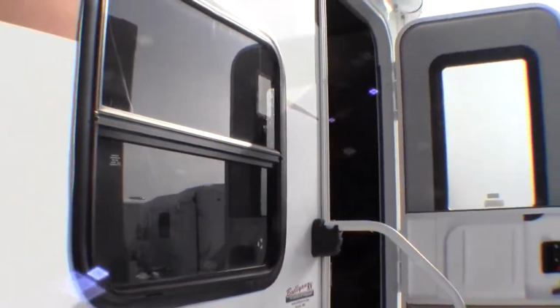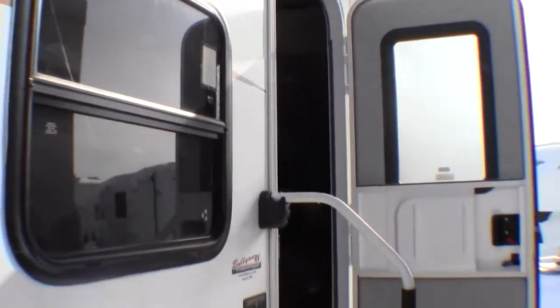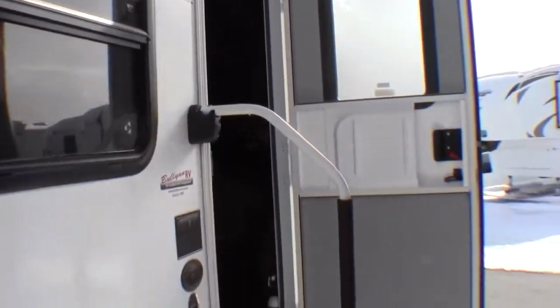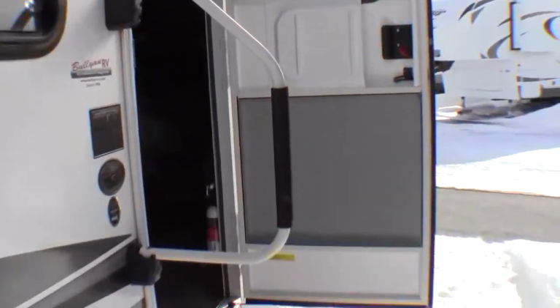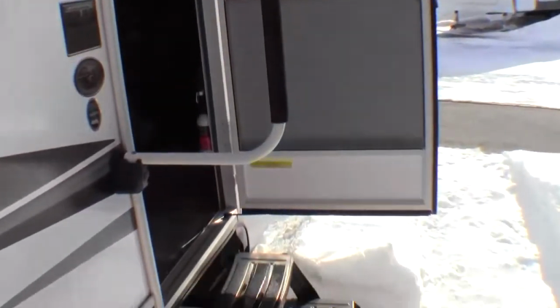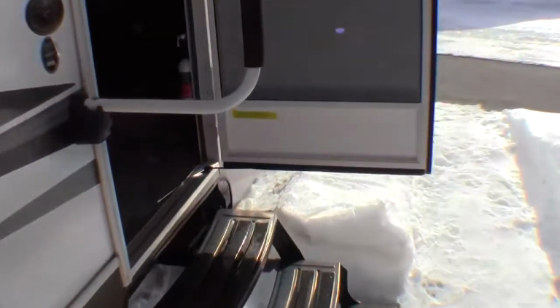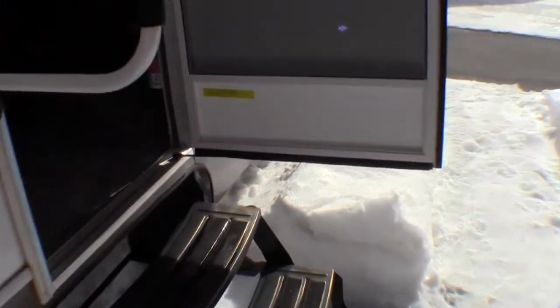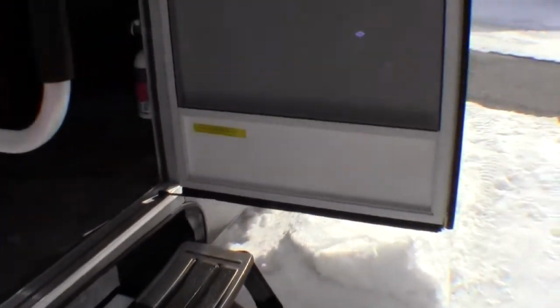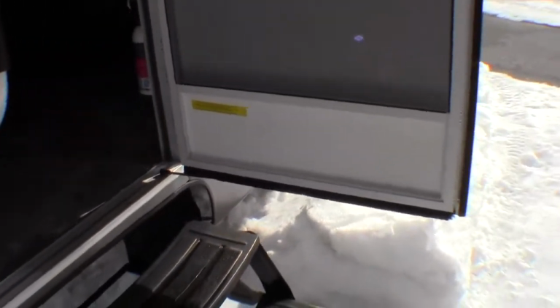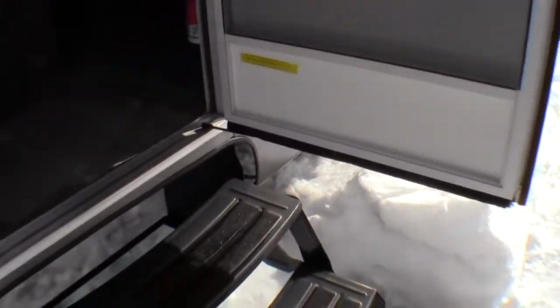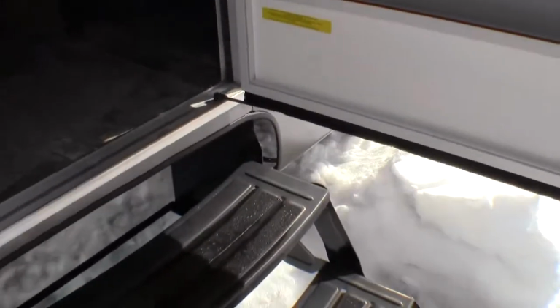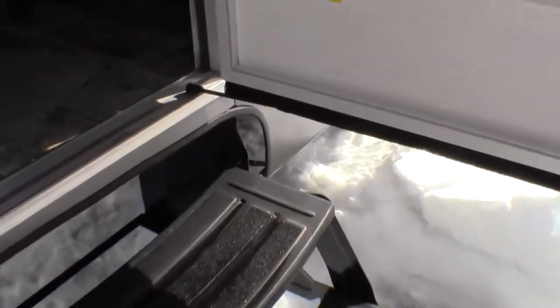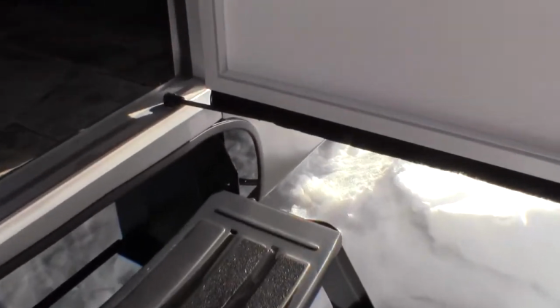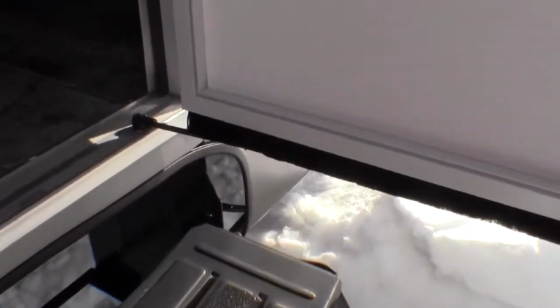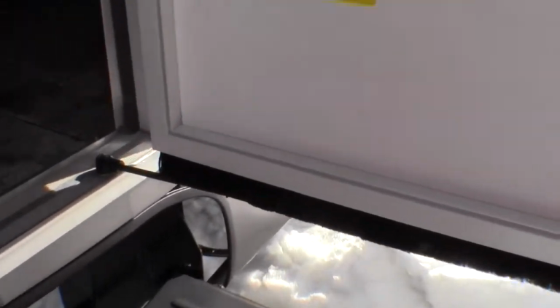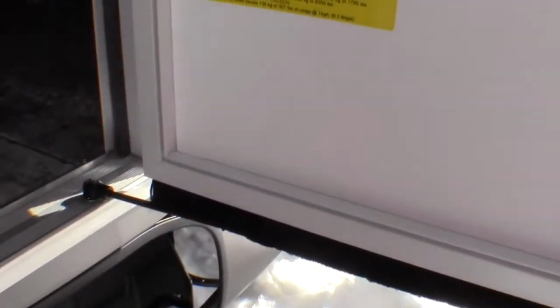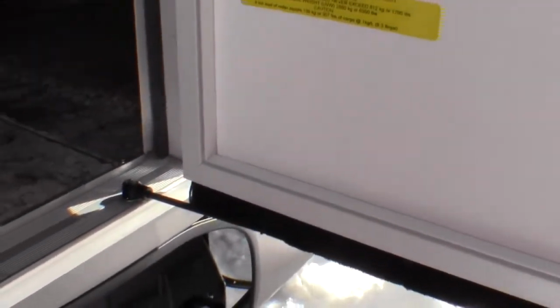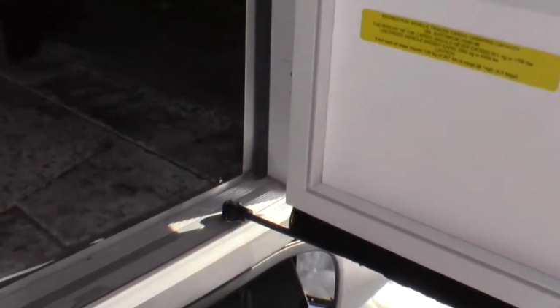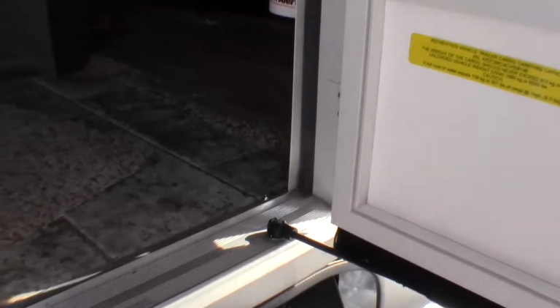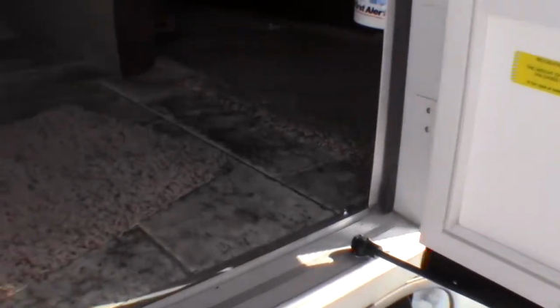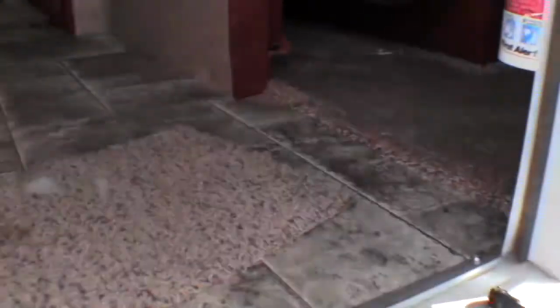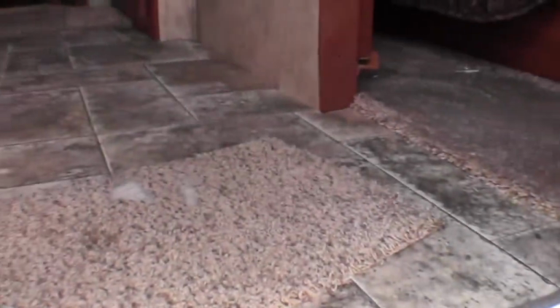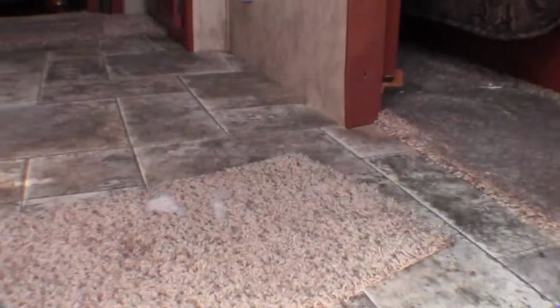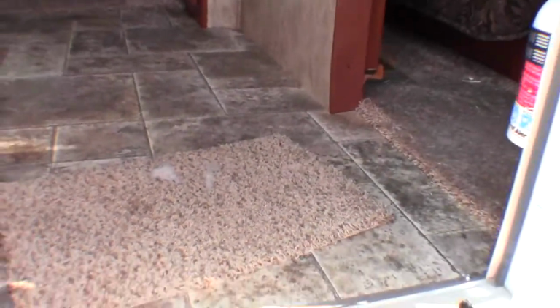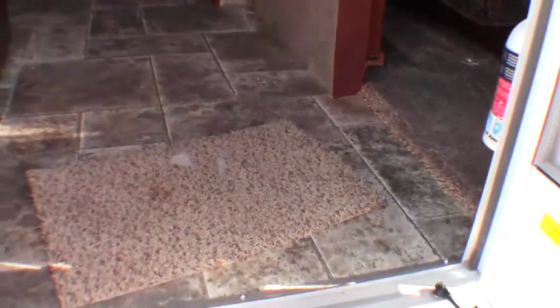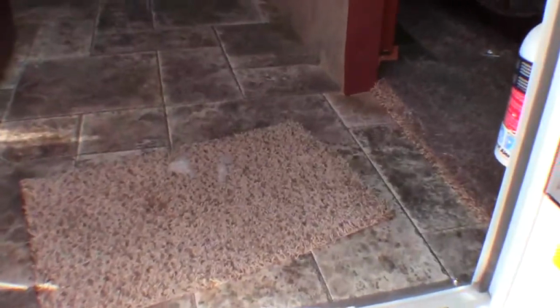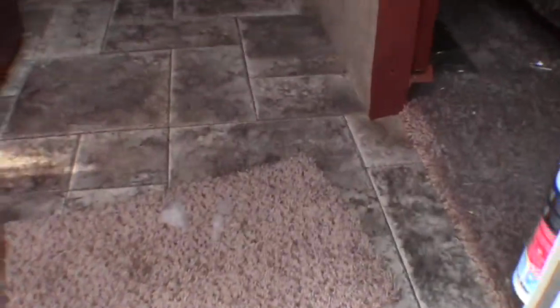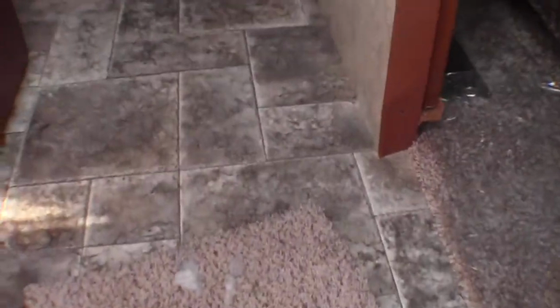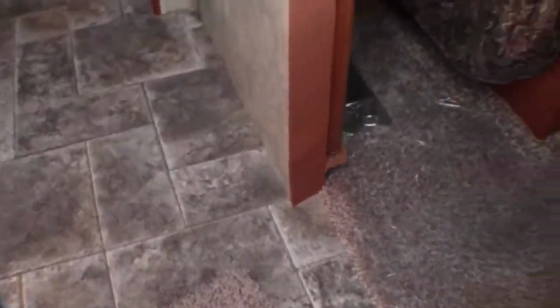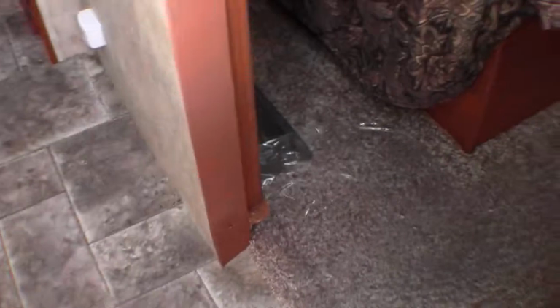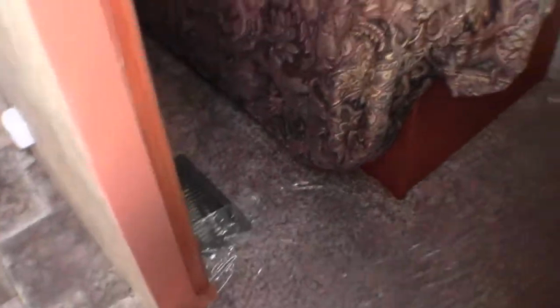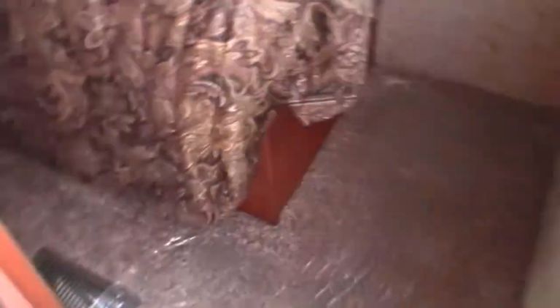Nice light by the door with a big grab handle. This camper weighs in at 6,350 pounds. Okay, as I walk inside.